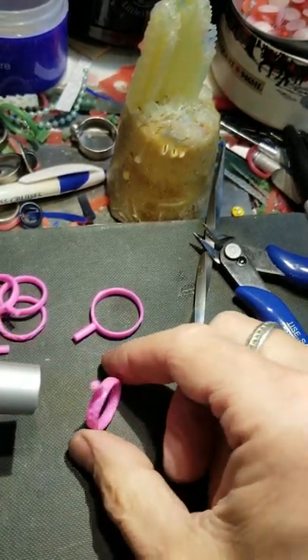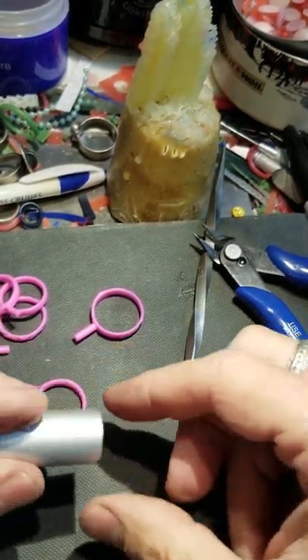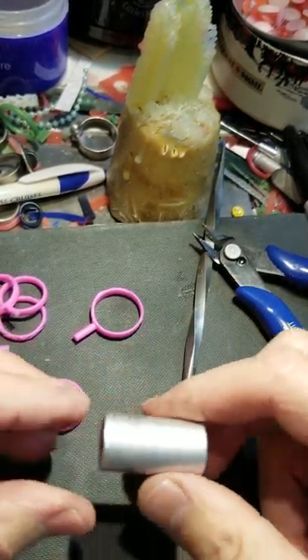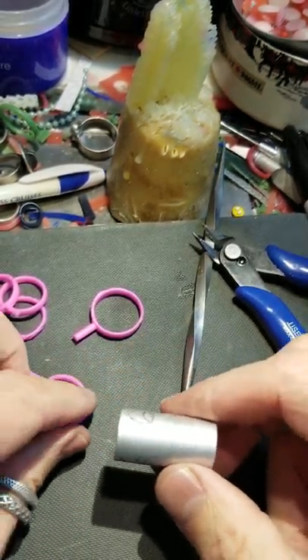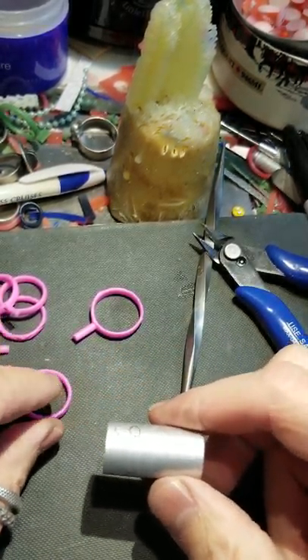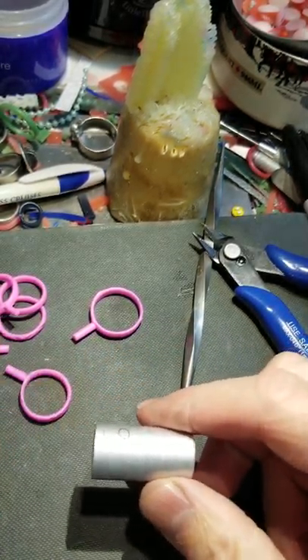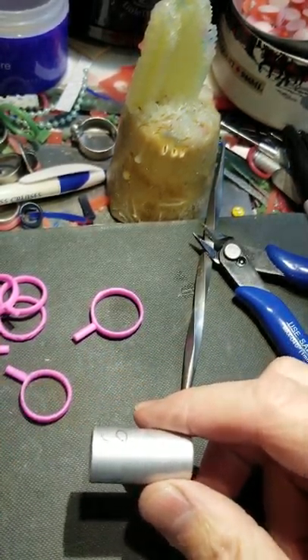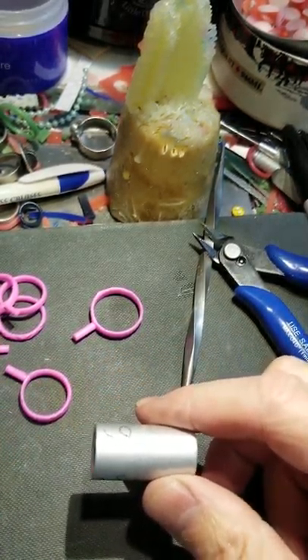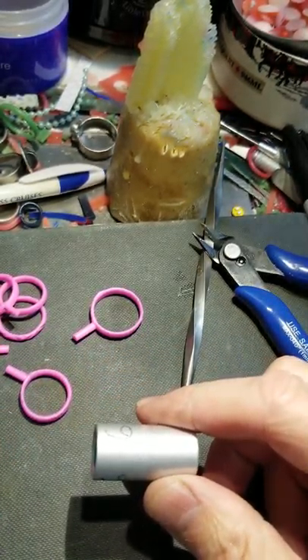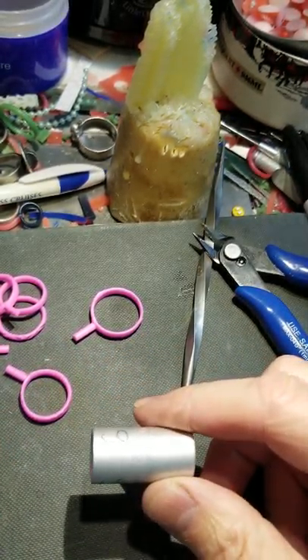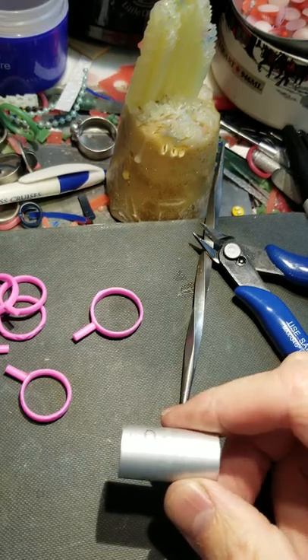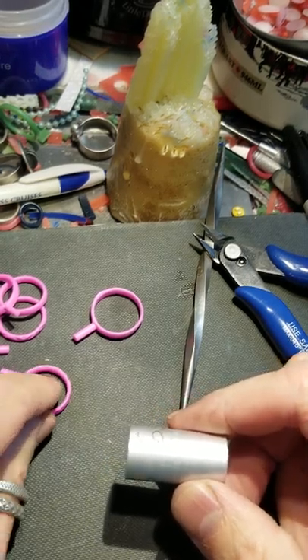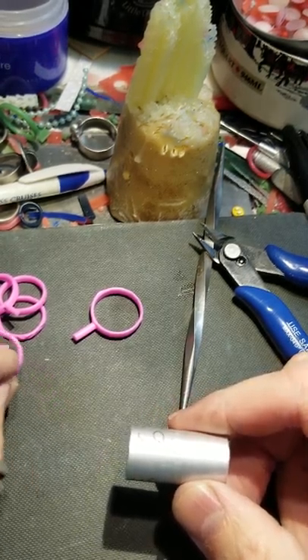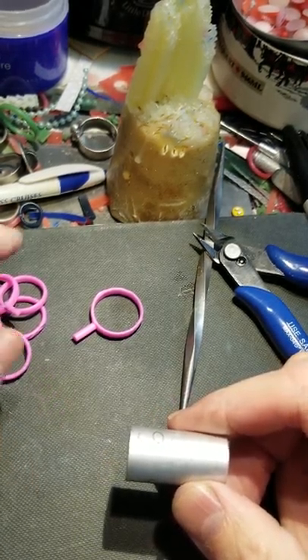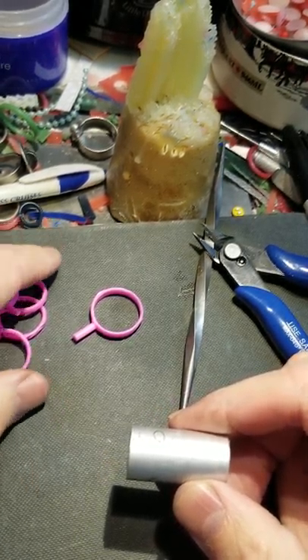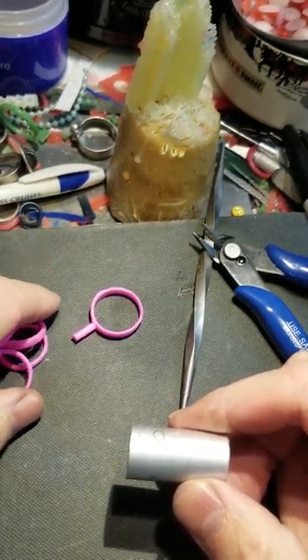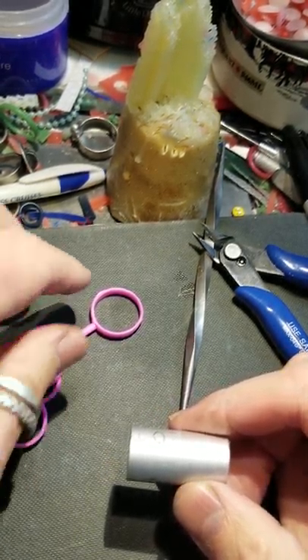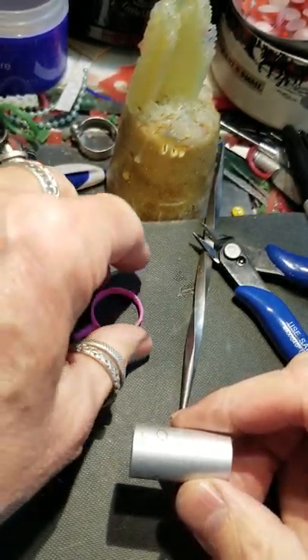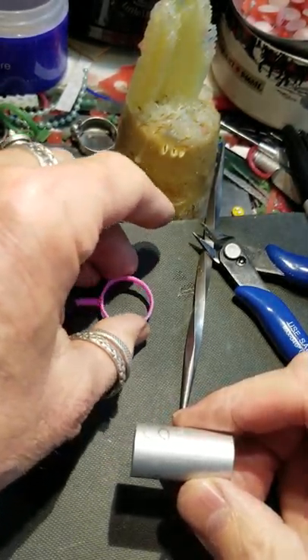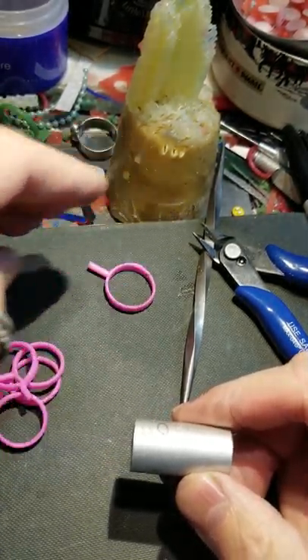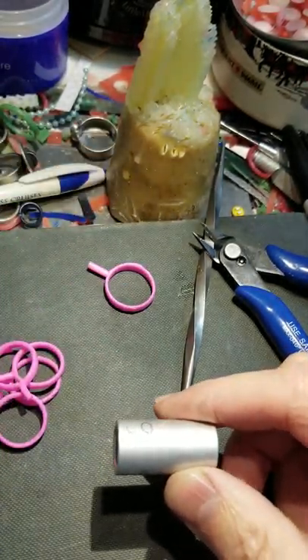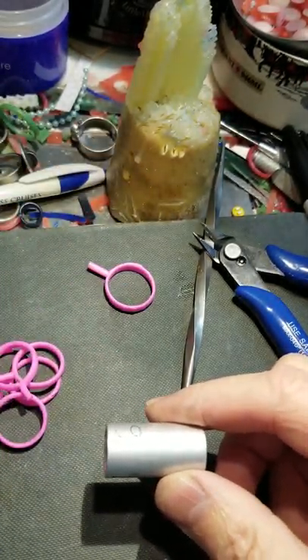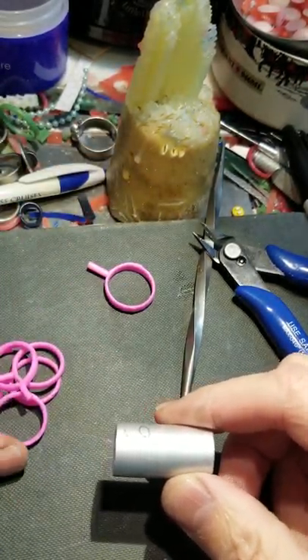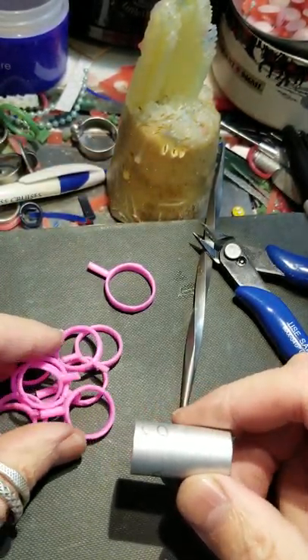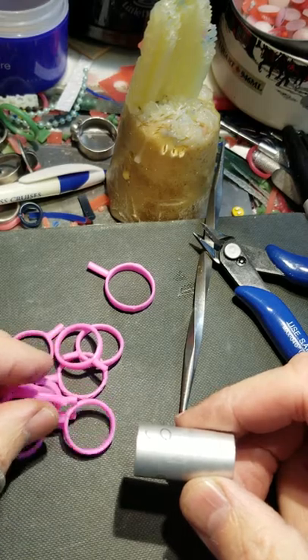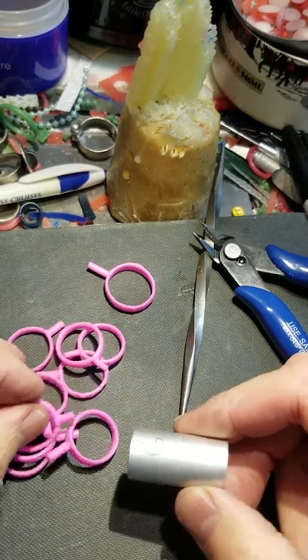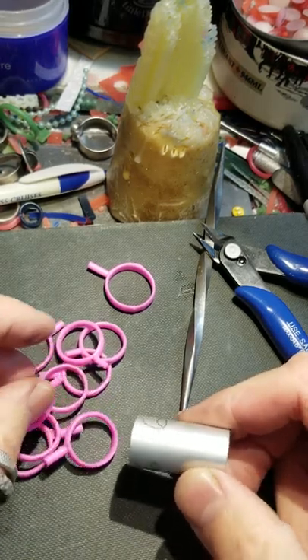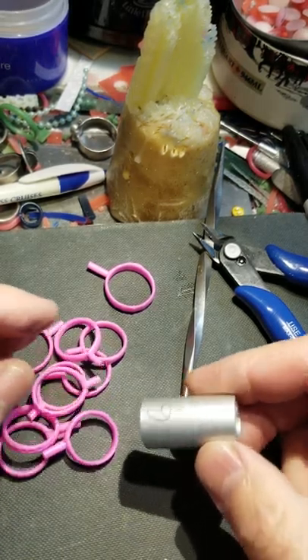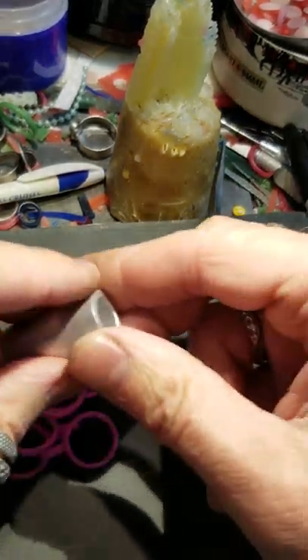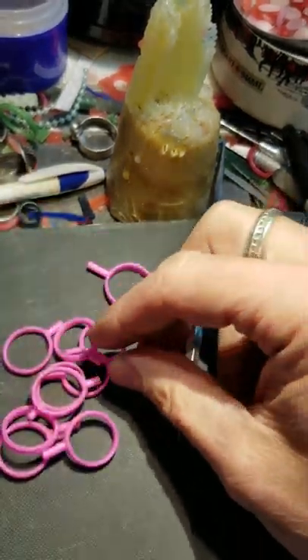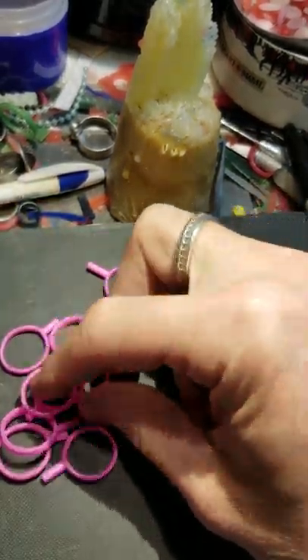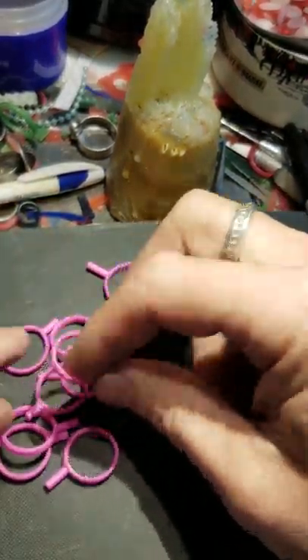I do these in batches of 10 to 15 at a time and take them all the way through the process, then start on the next batch when I have a lot to do. These are all size sixes that are ready to go.